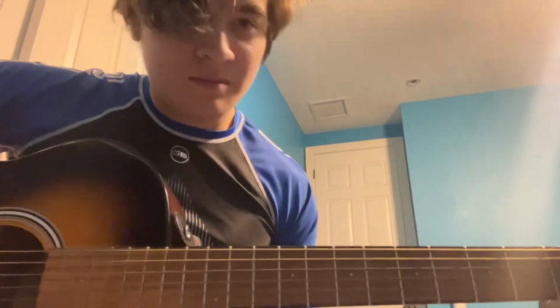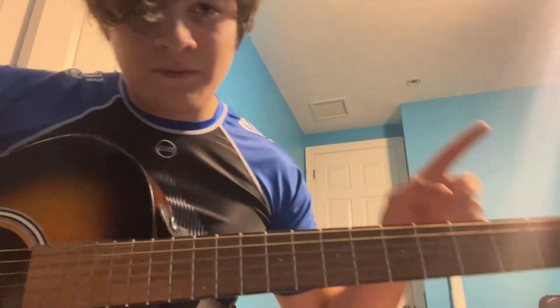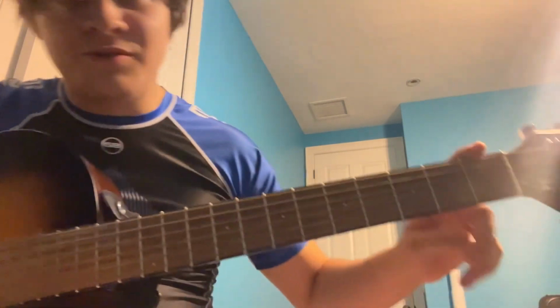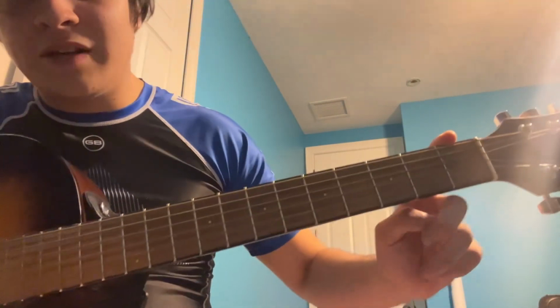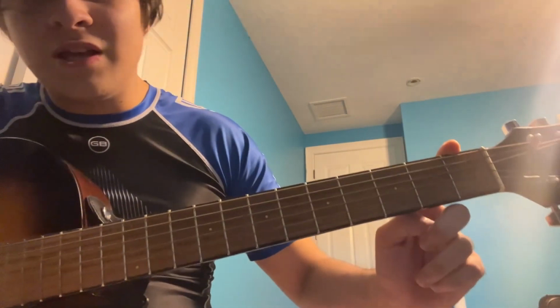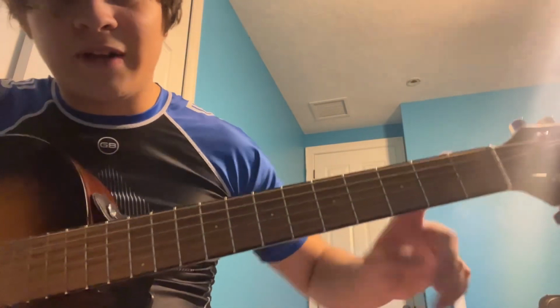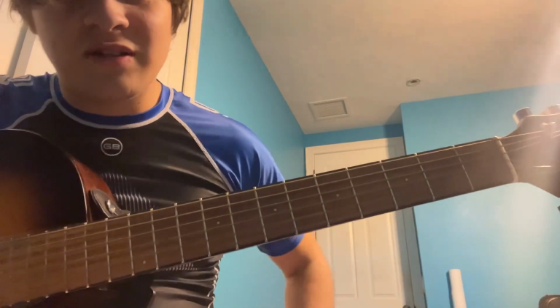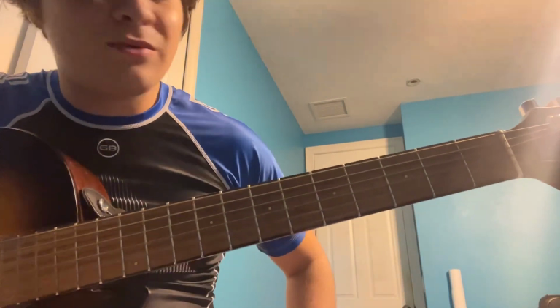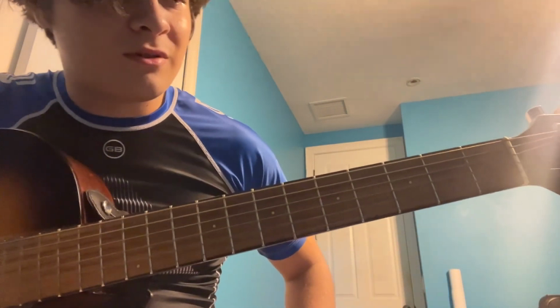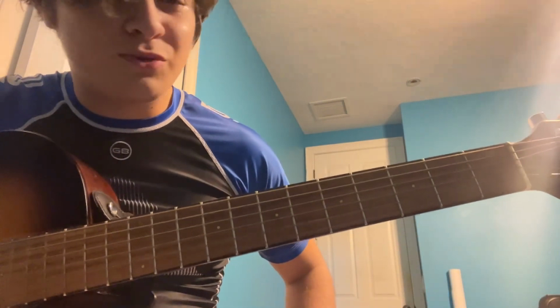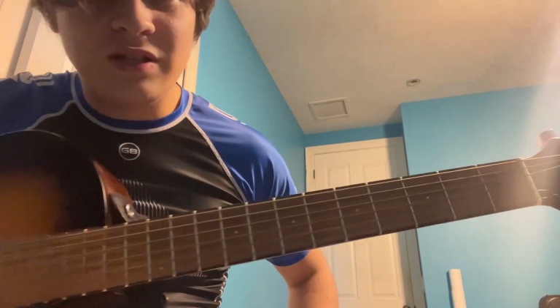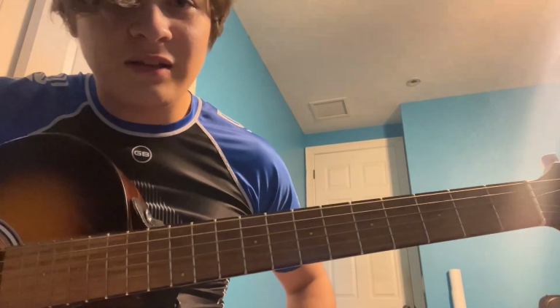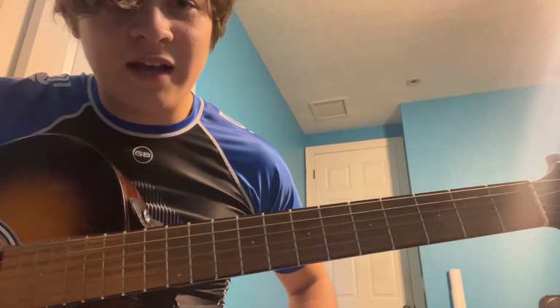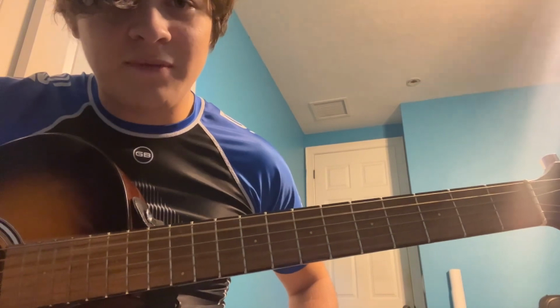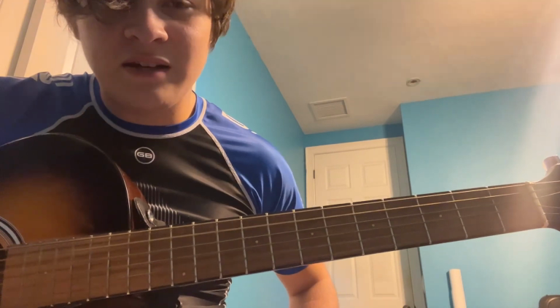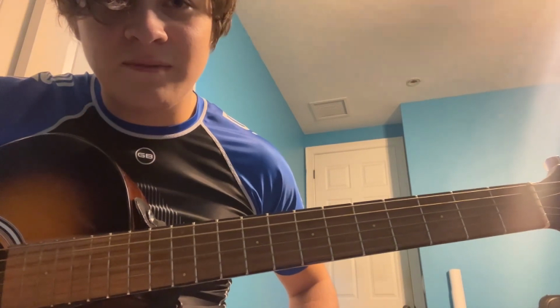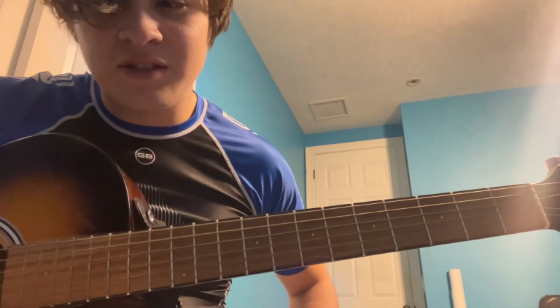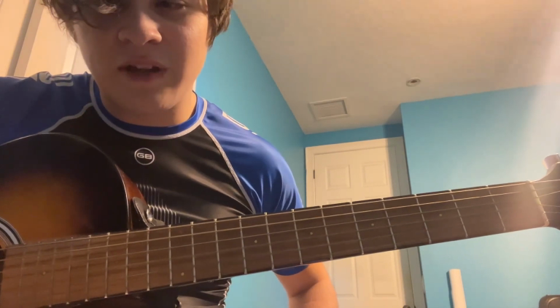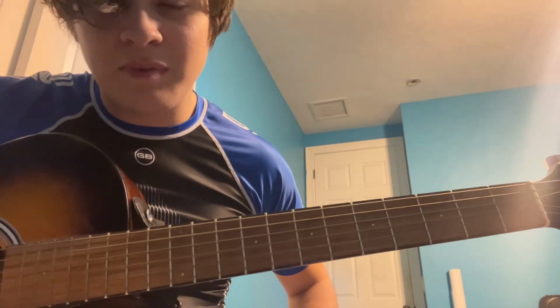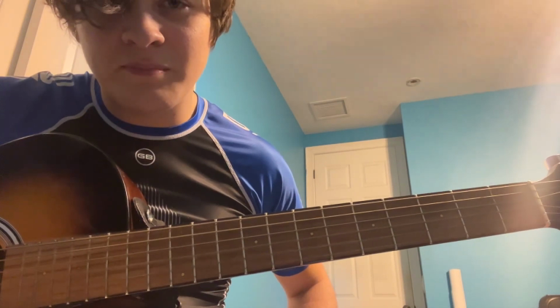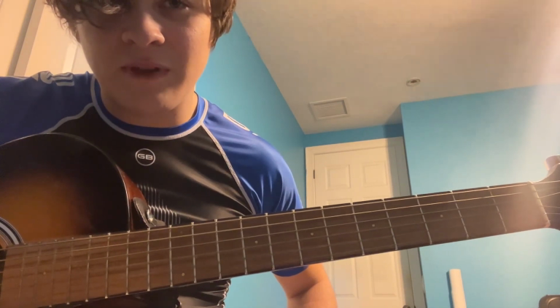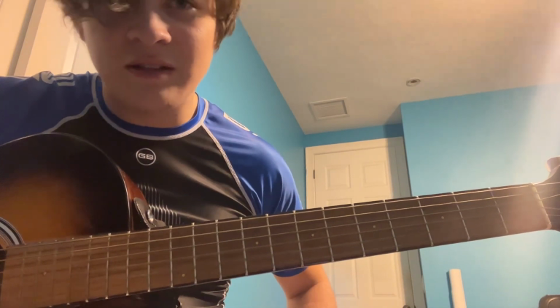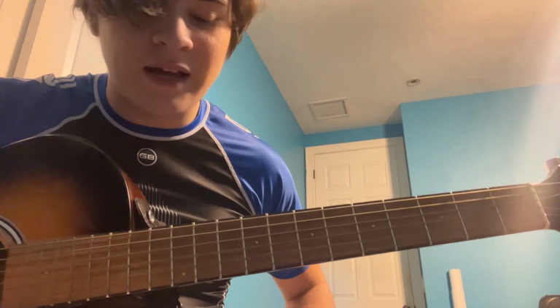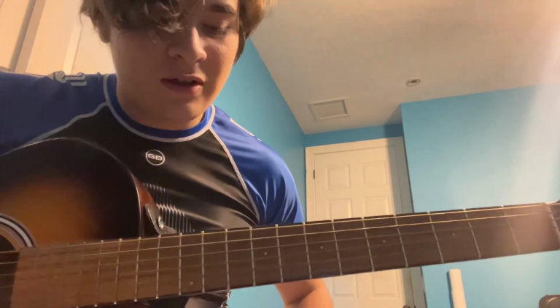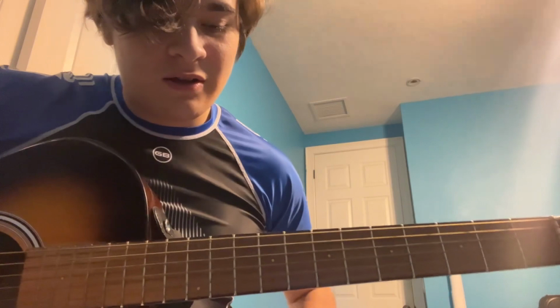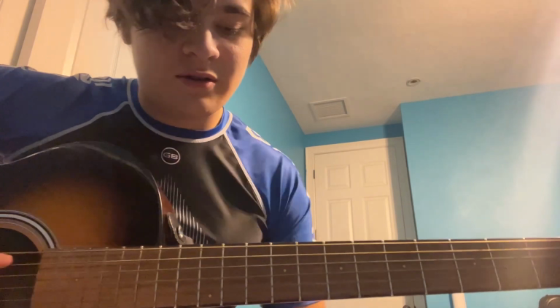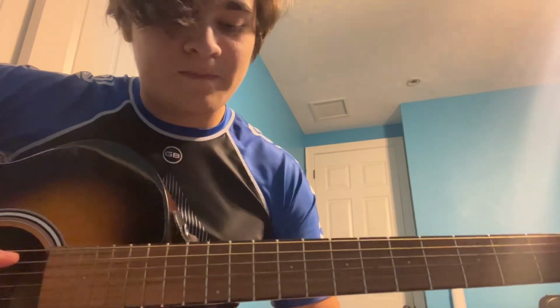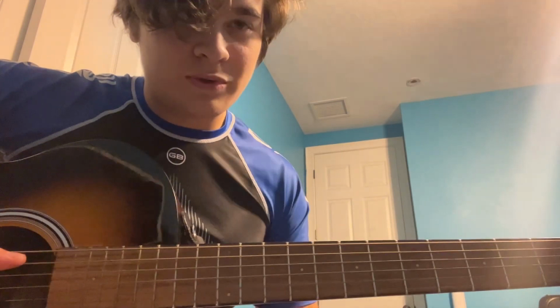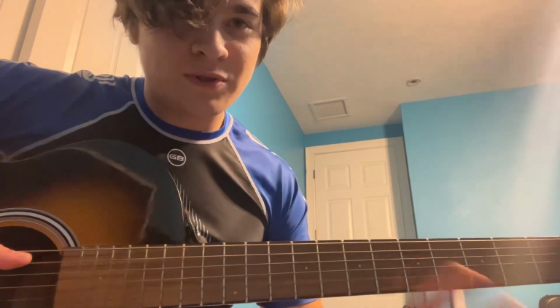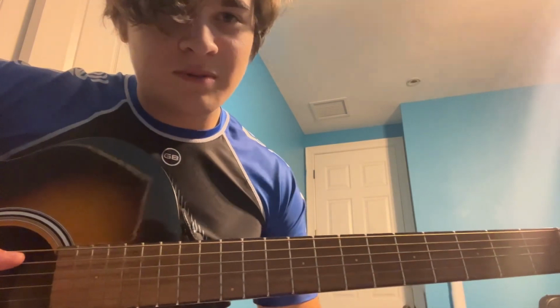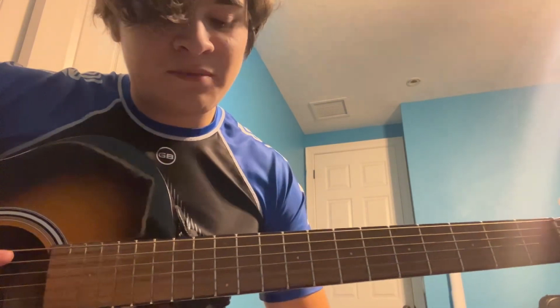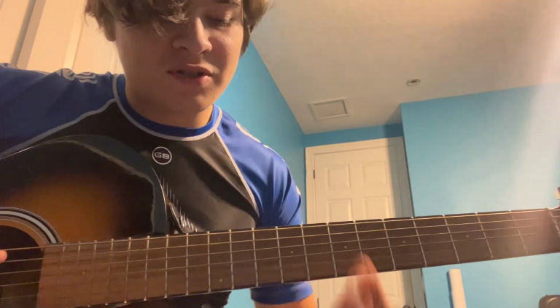I'm in E flat tuning, by the way — E flat standard. Which would be E flat, A flat, D flat, G flat, B flat, E flat. And then your first chord's gonna be an F minor 7.